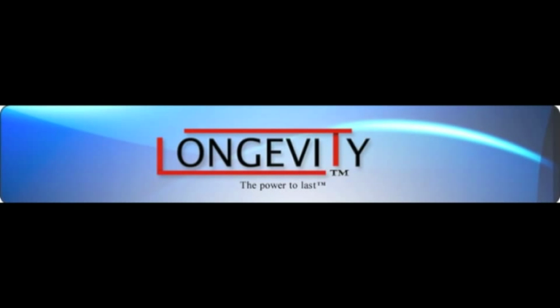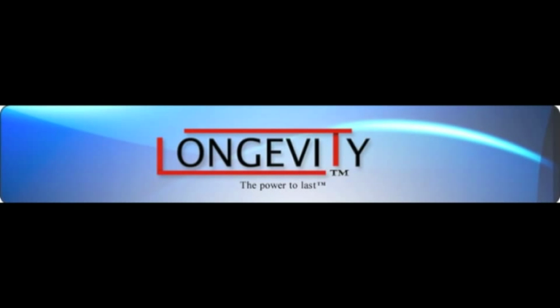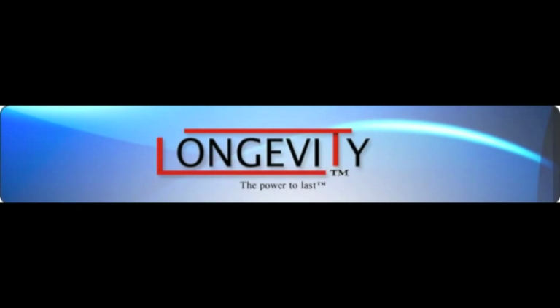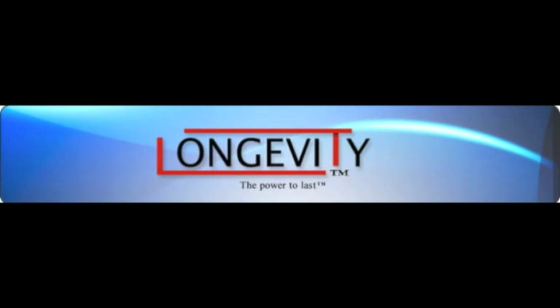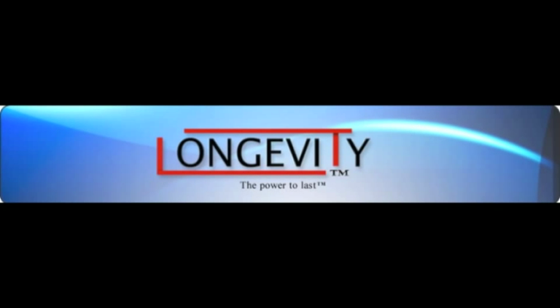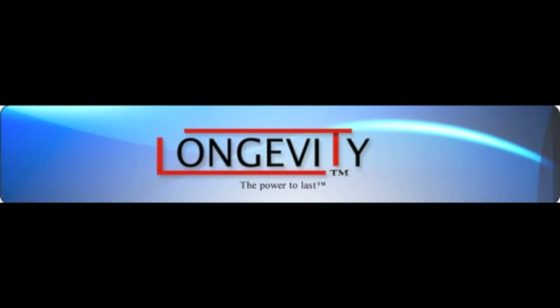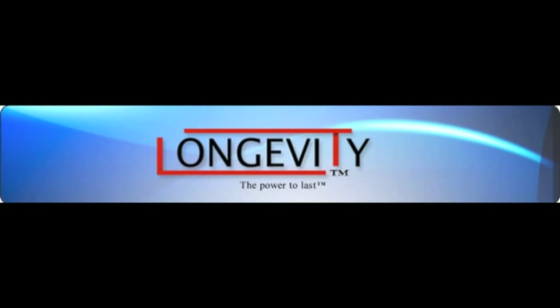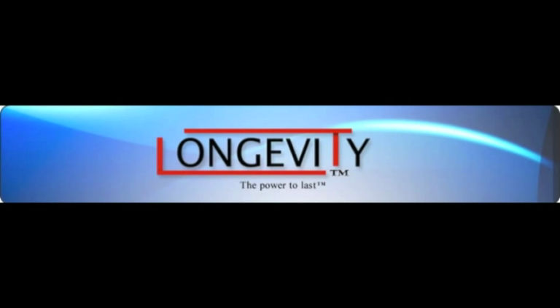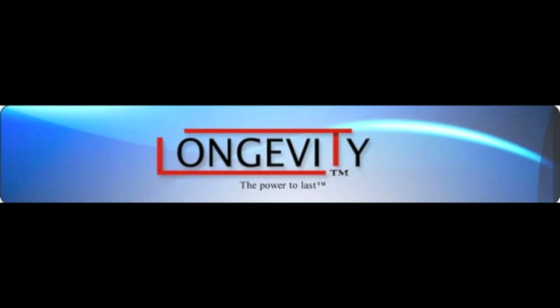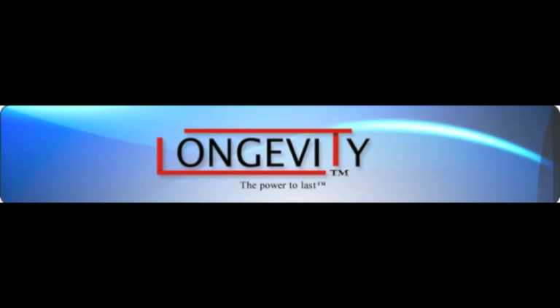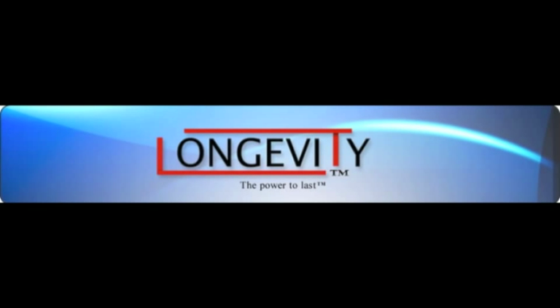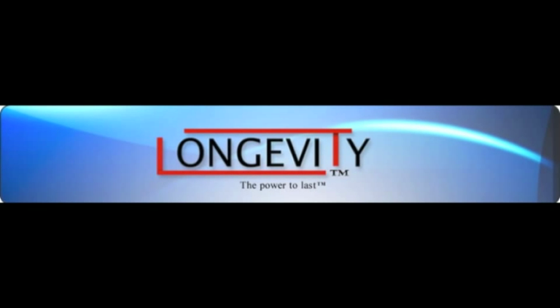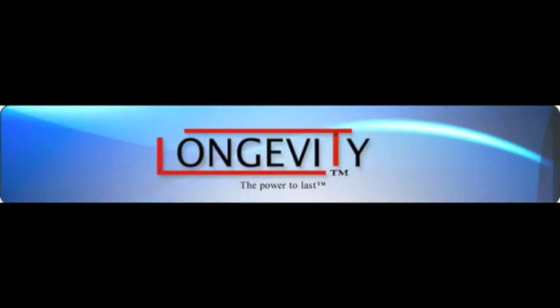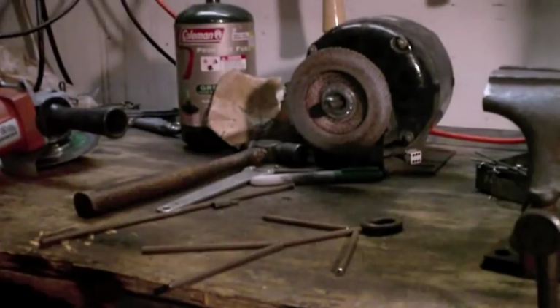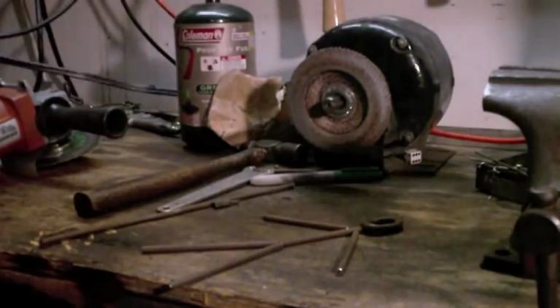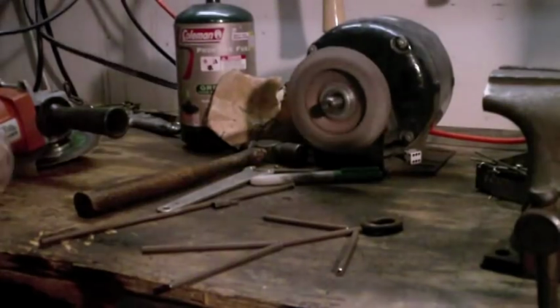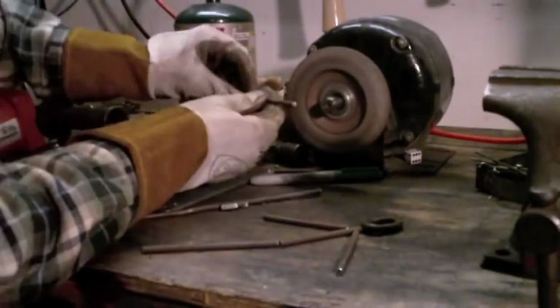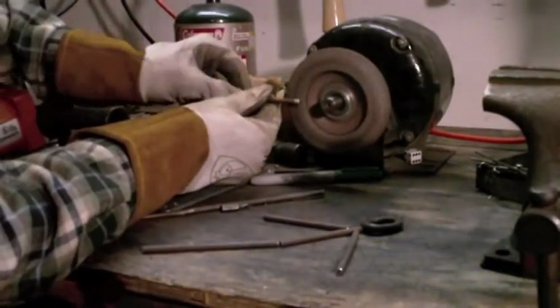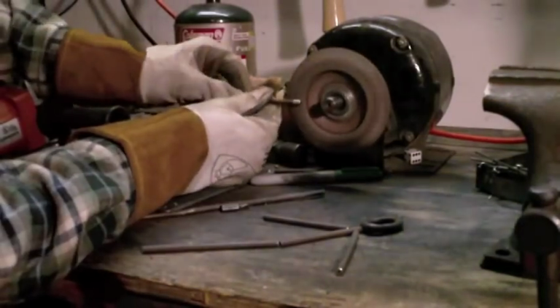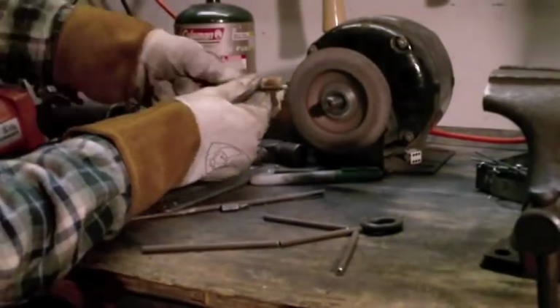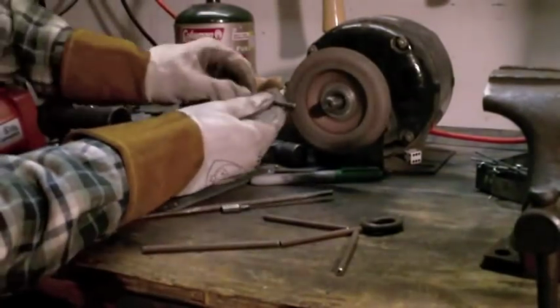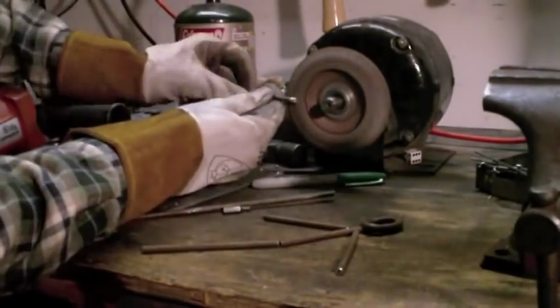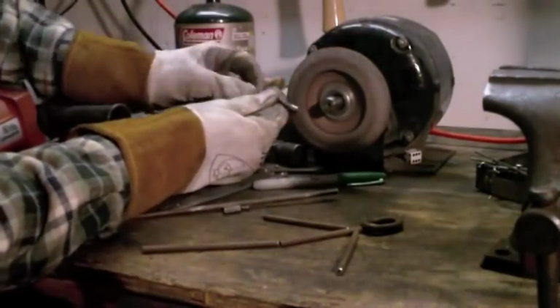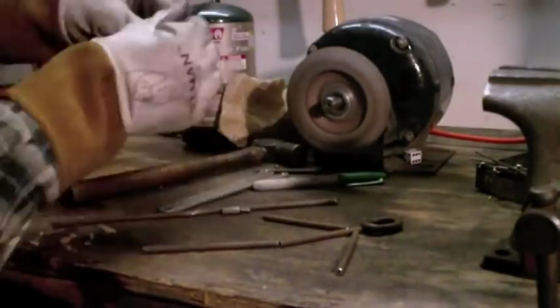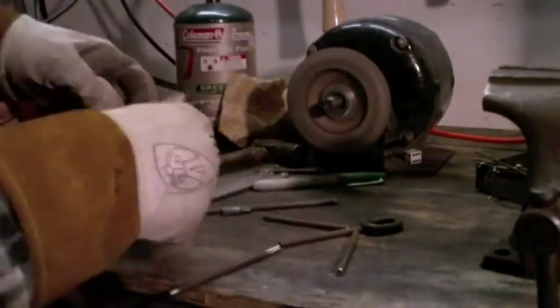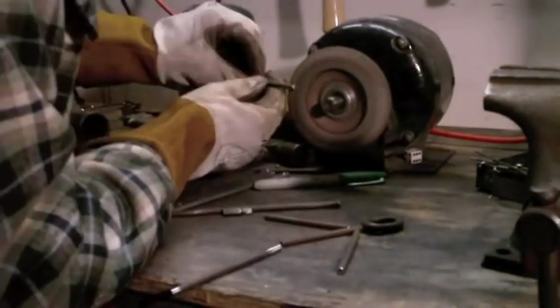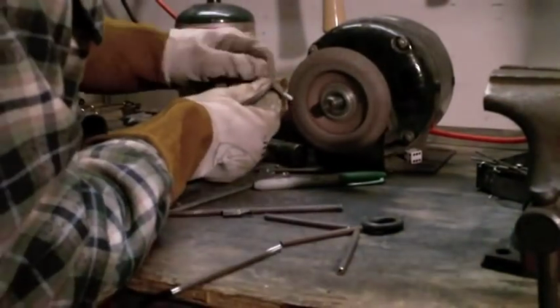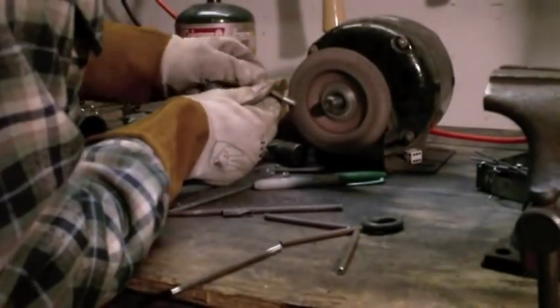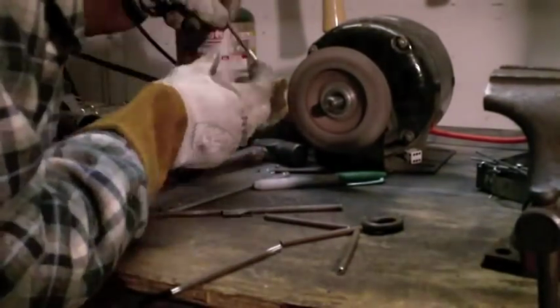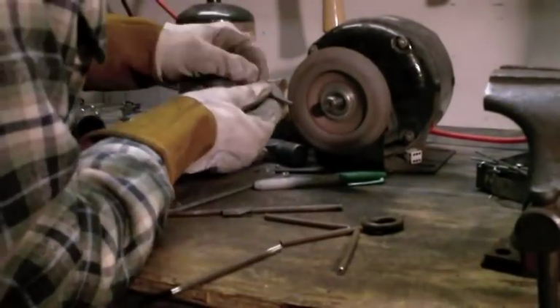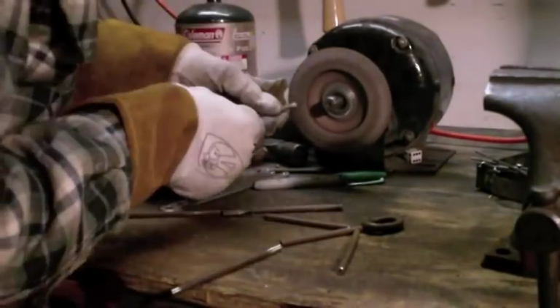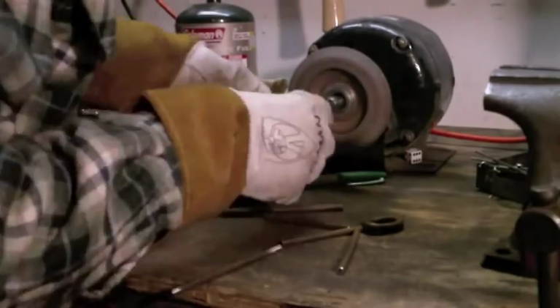This is a video for longevity-ink.com. In this video I'm making a small stick figure for my friend.